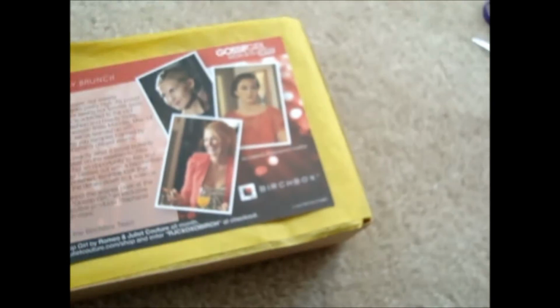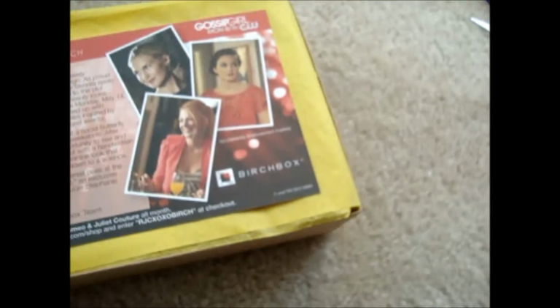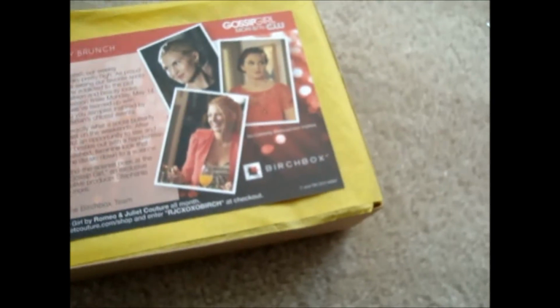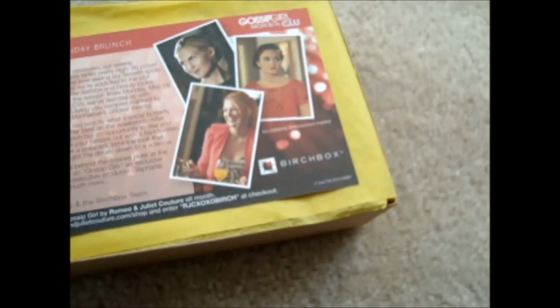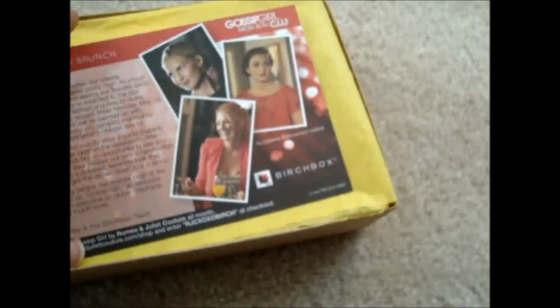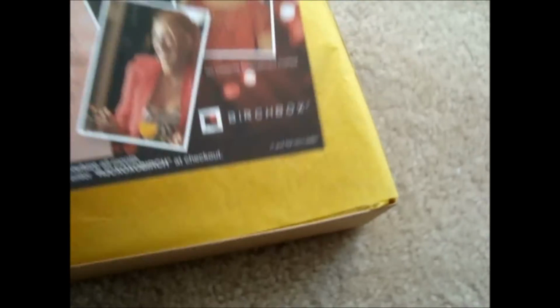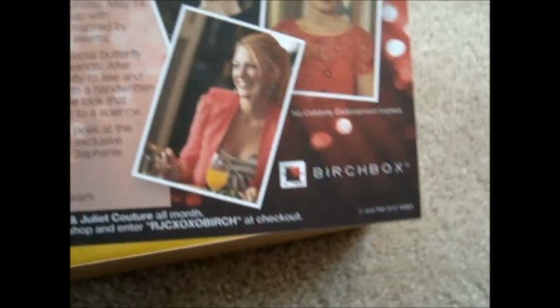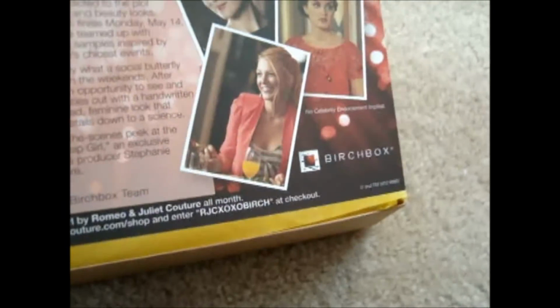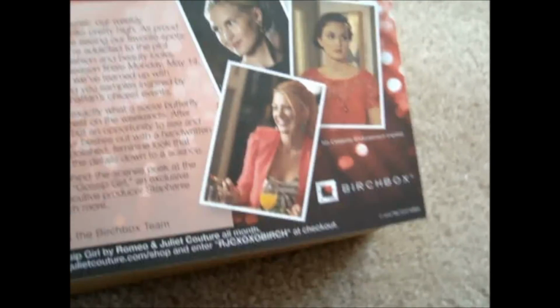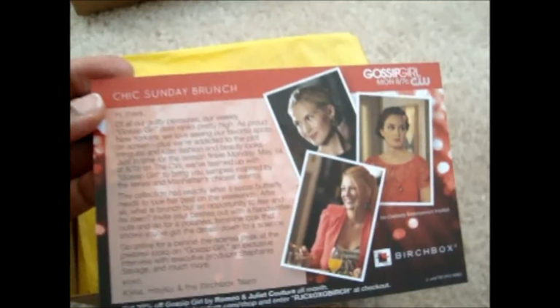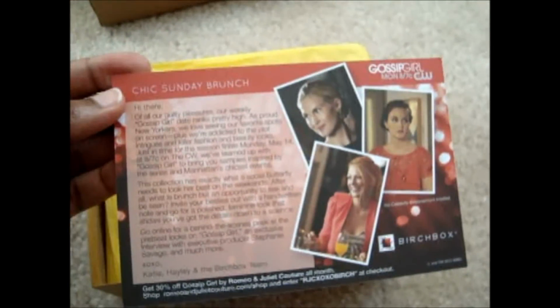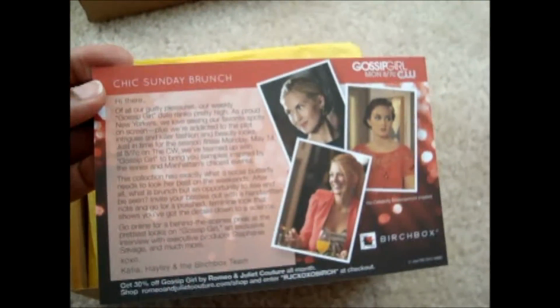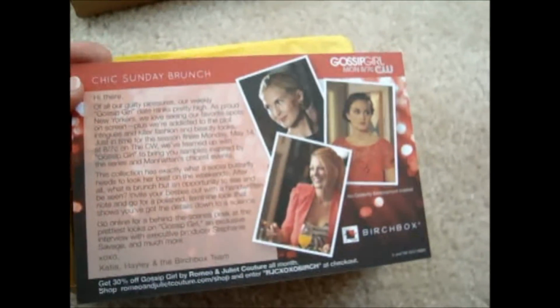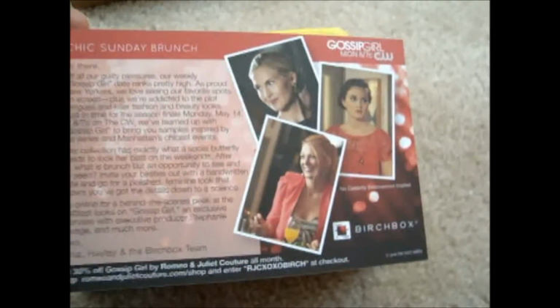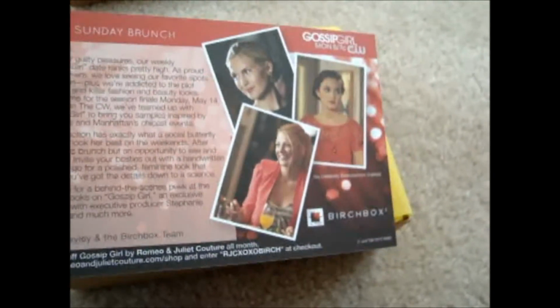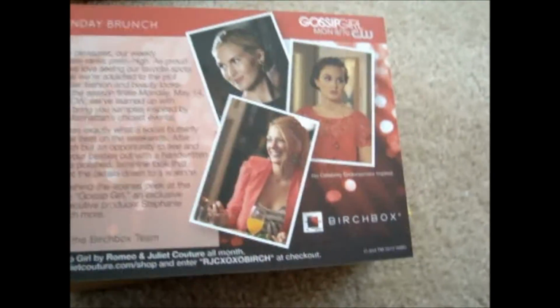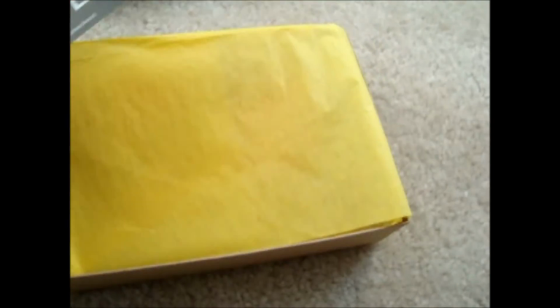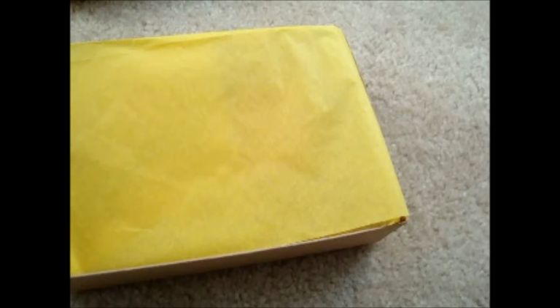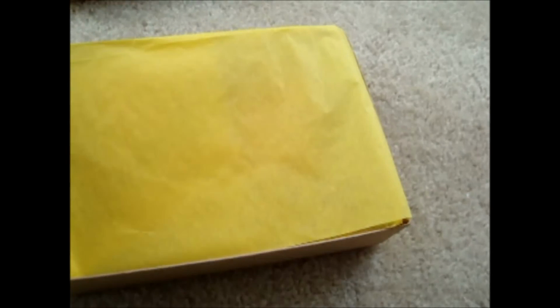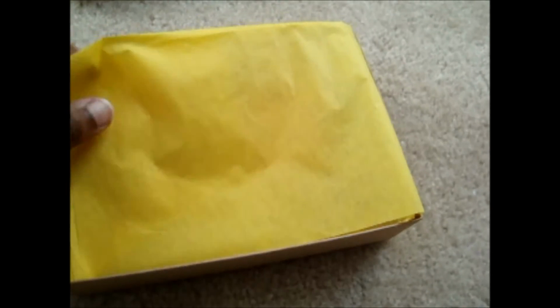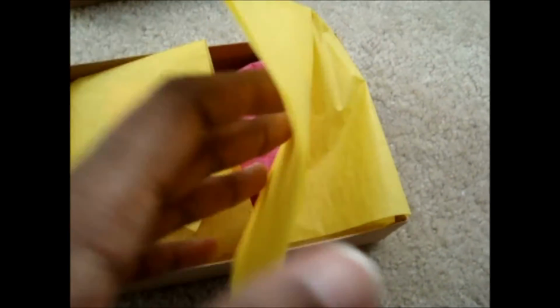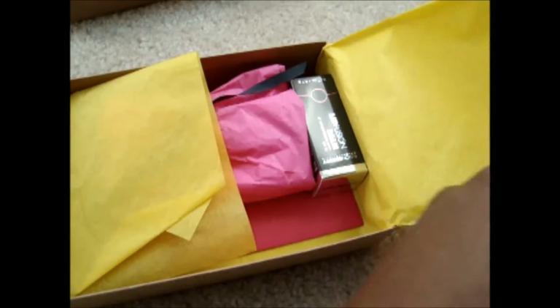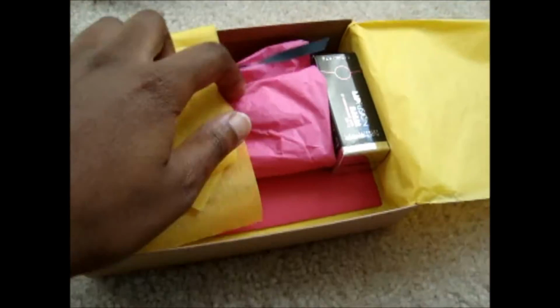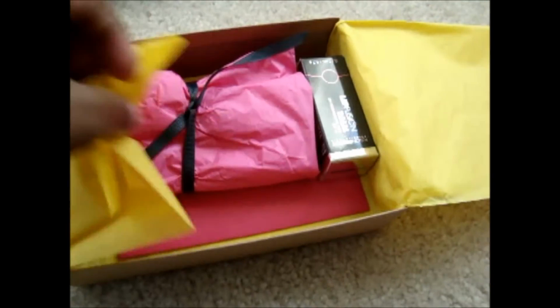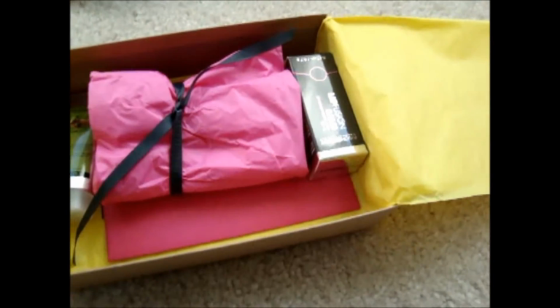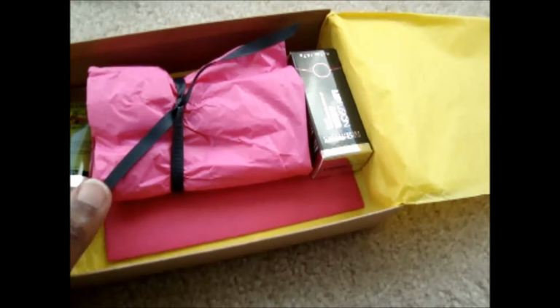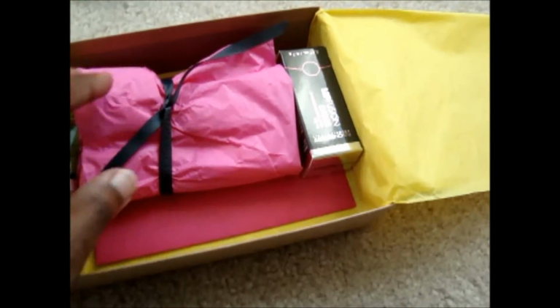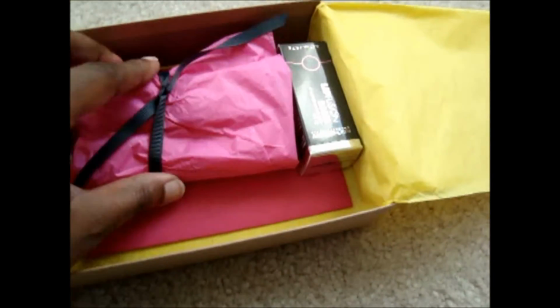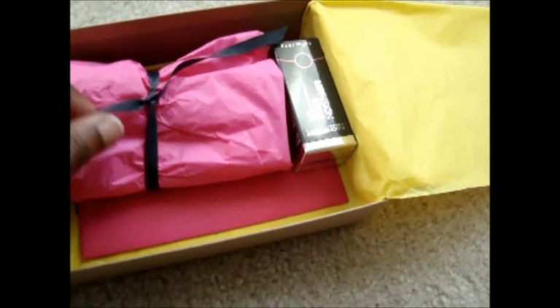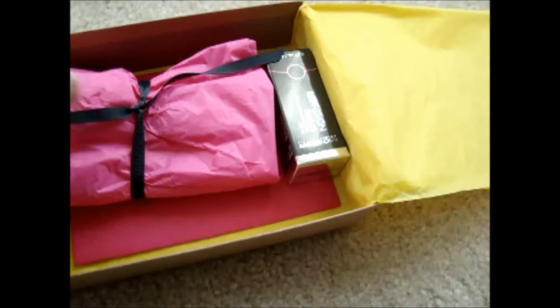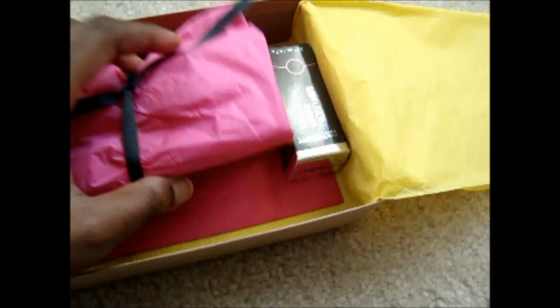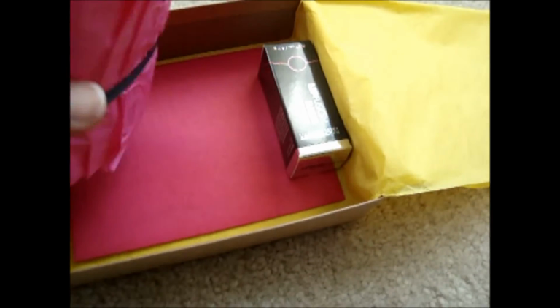Here it is — this is a really nice box. Here's the postcard. I'm not going to look at the back of it because I don't want to see what I got. I'm a little nervous. I got the box I wanted — I saw a lot of videos about it.